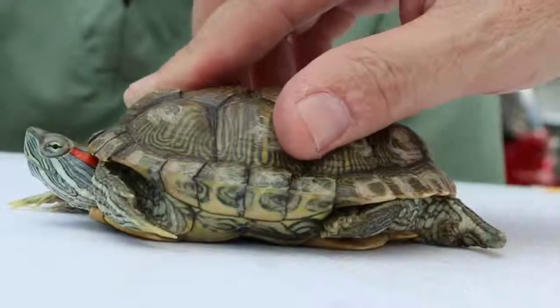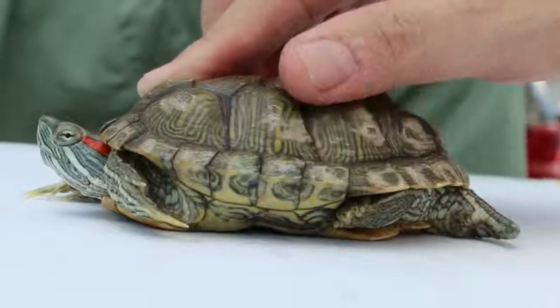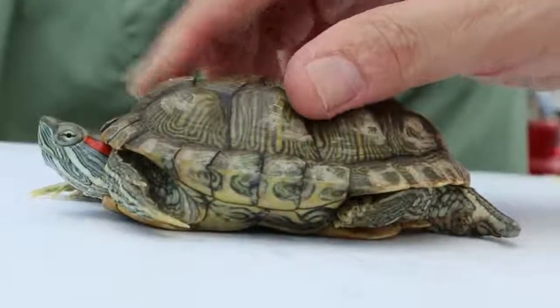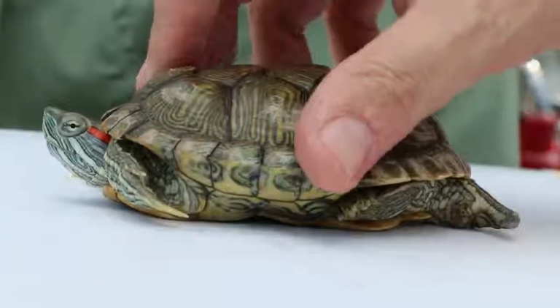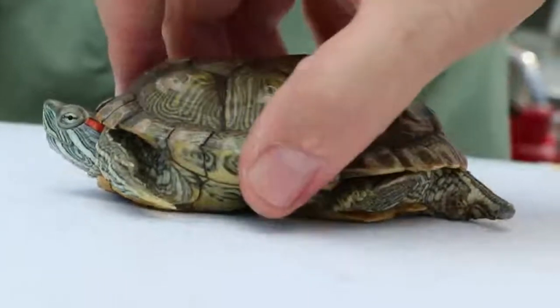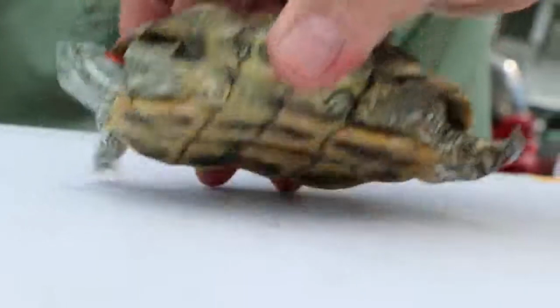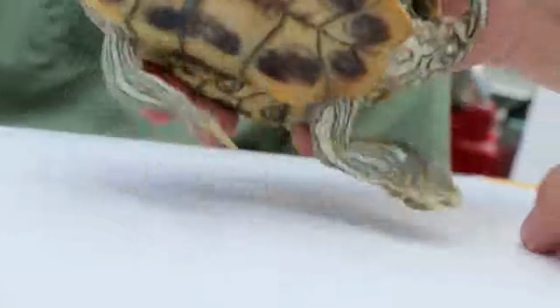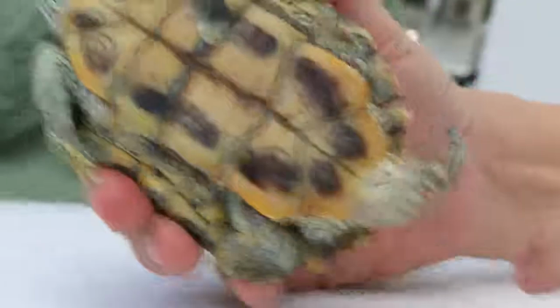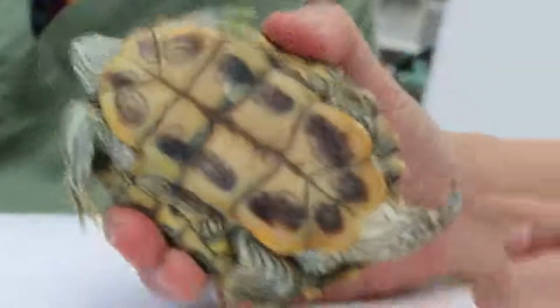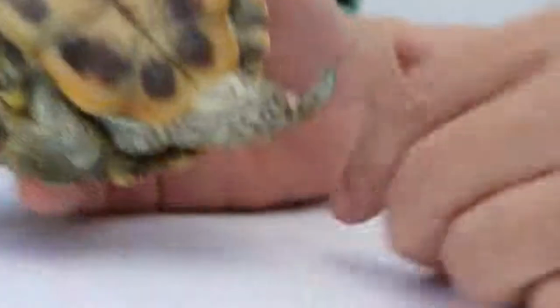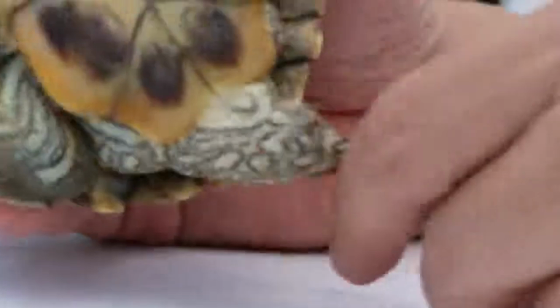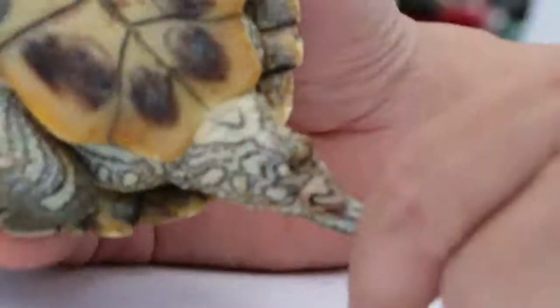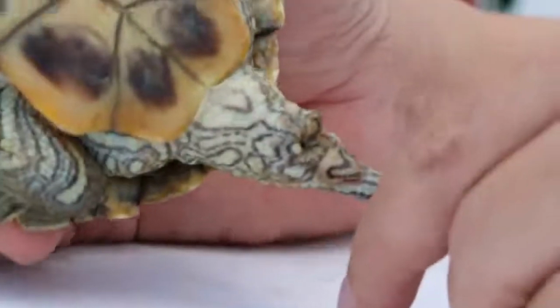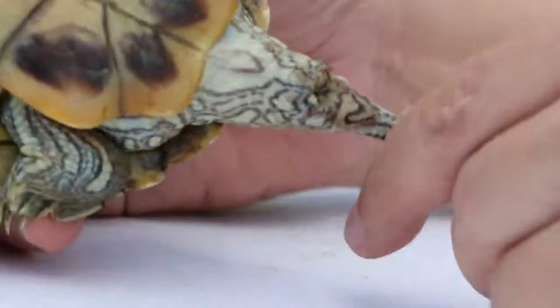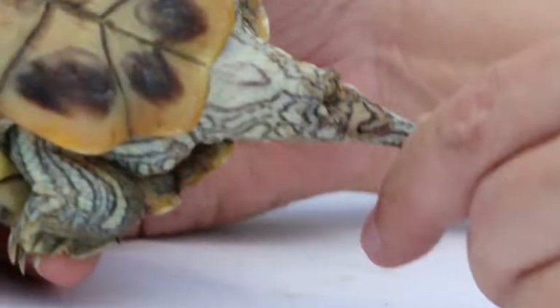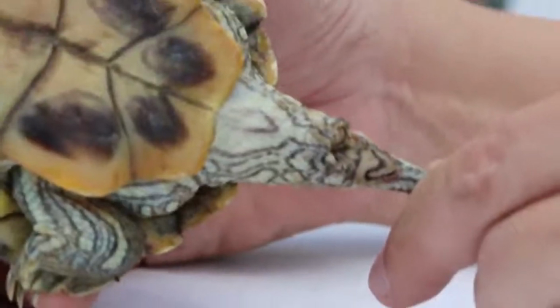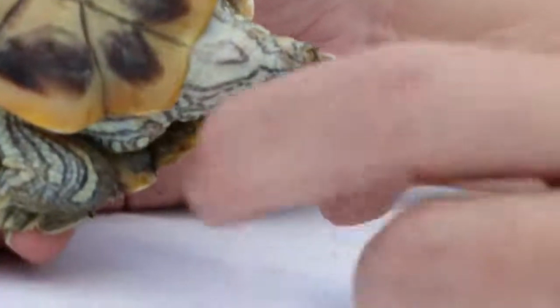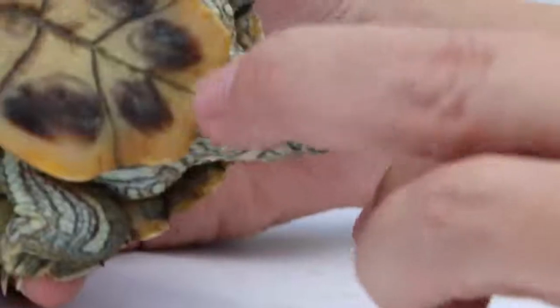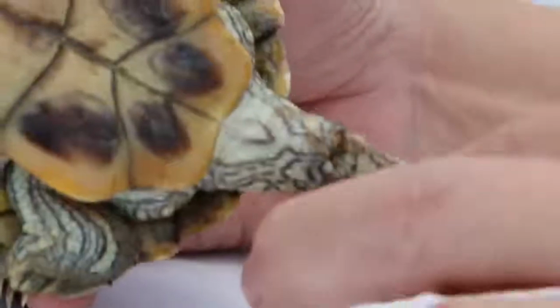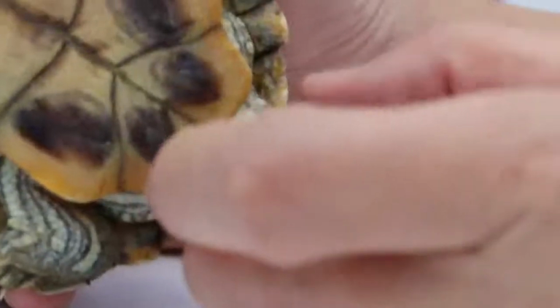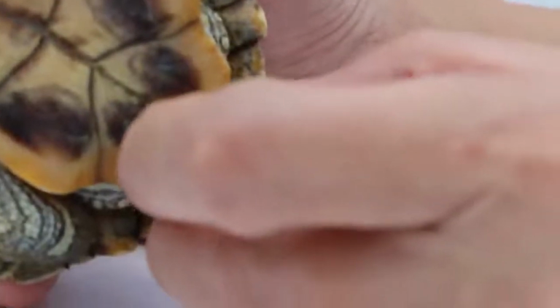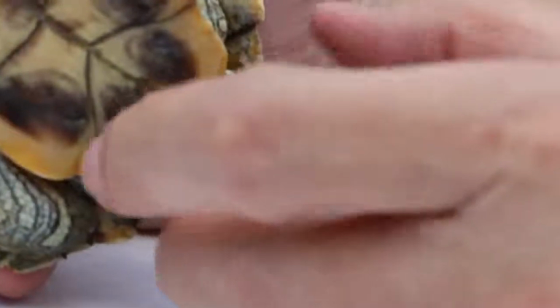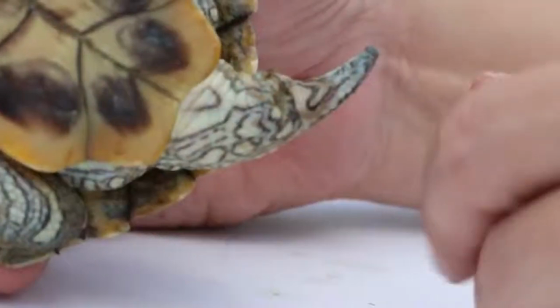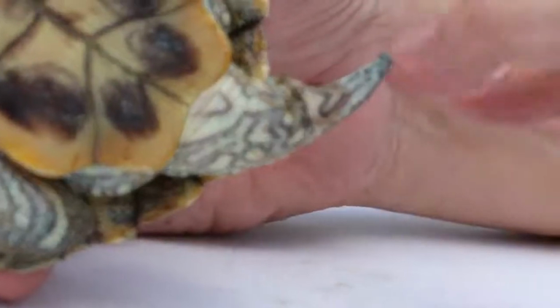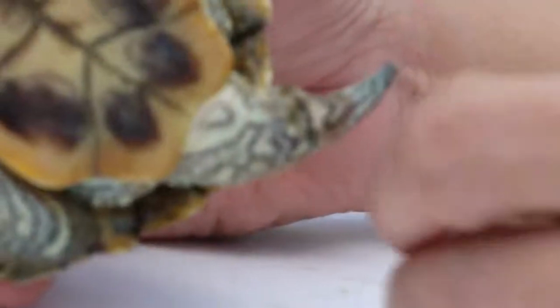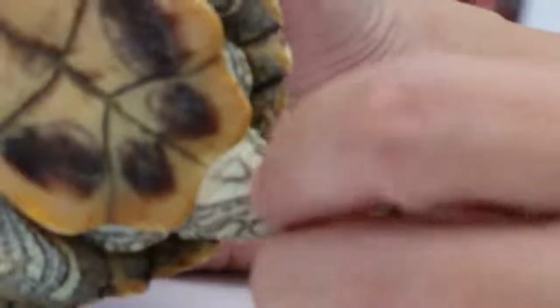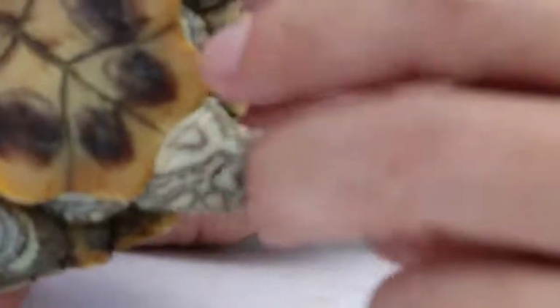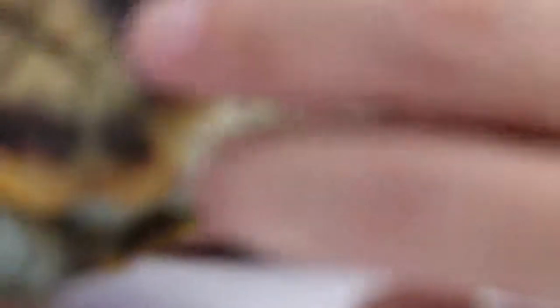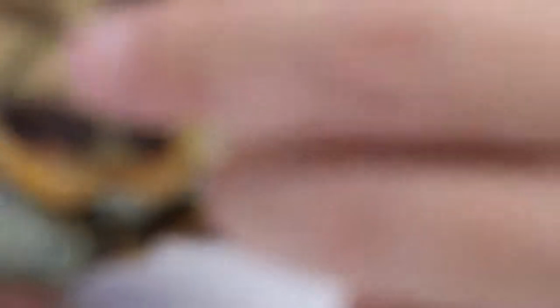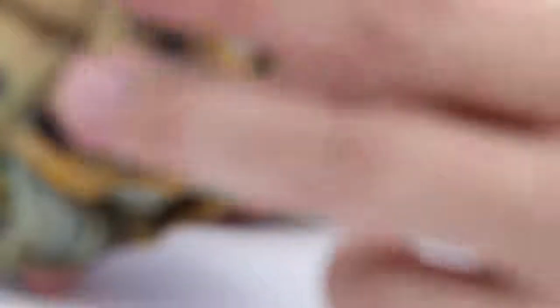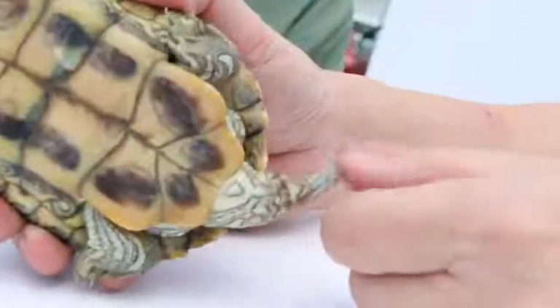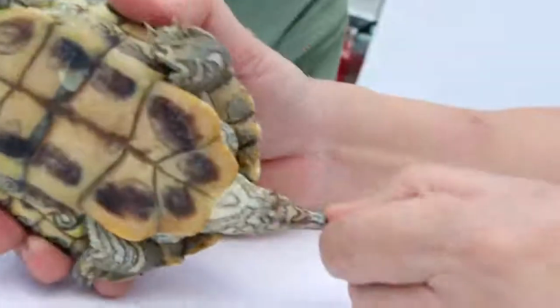After that we check the tail. In the male terrapin, the tail is longer and thicker. In the female terrapin, the tail will be shorter. So this is the male, so it's longer.